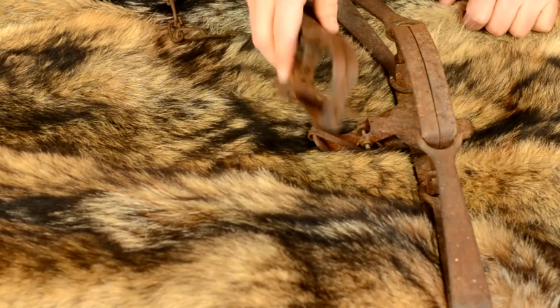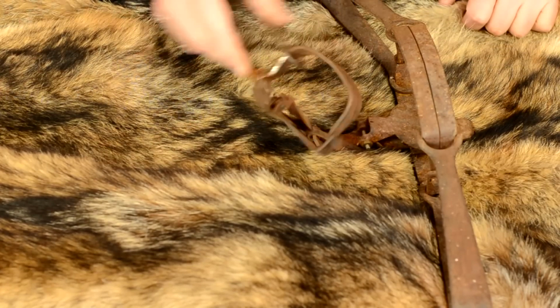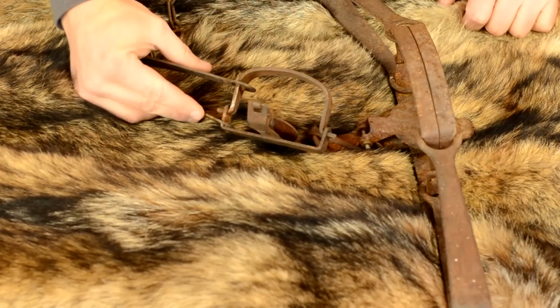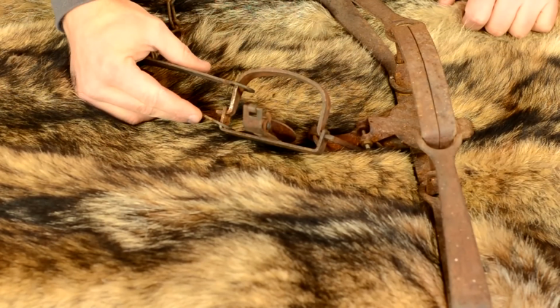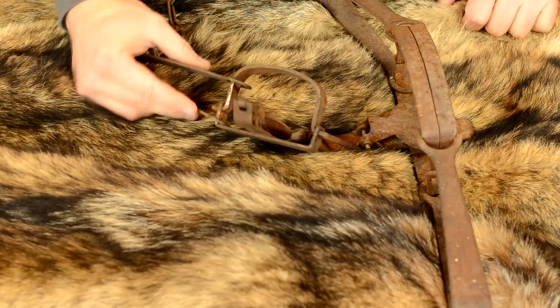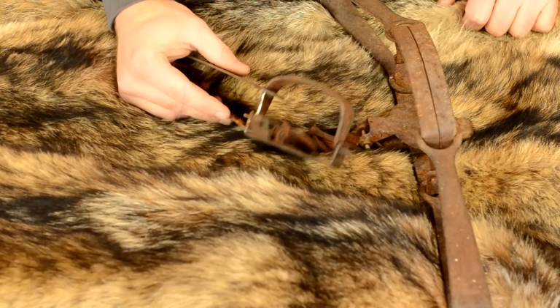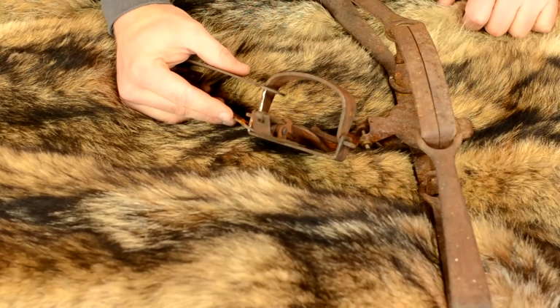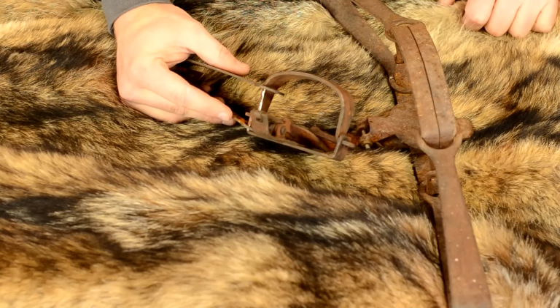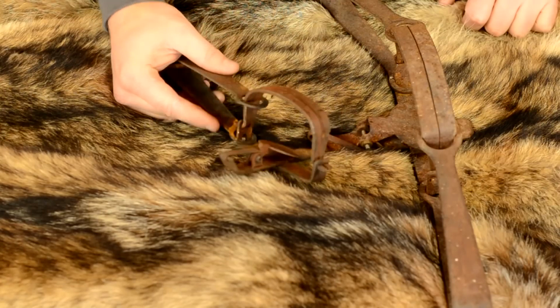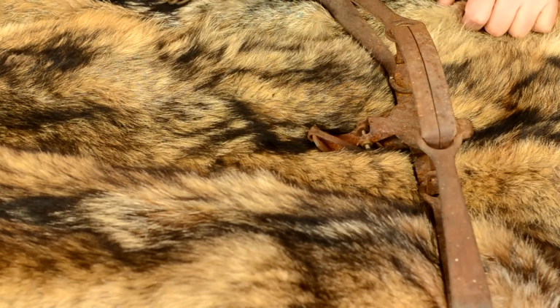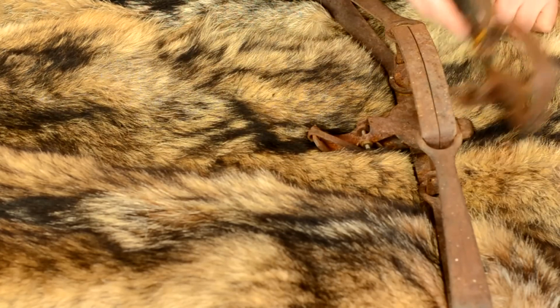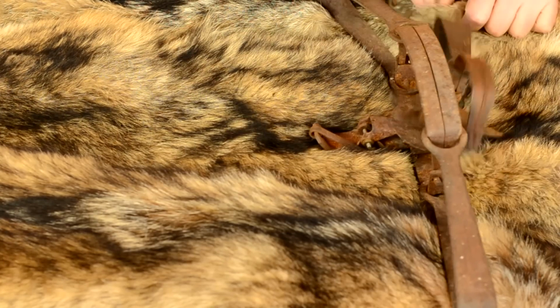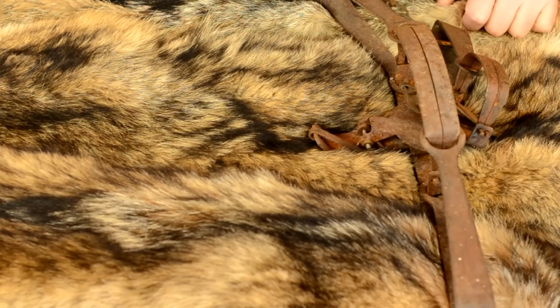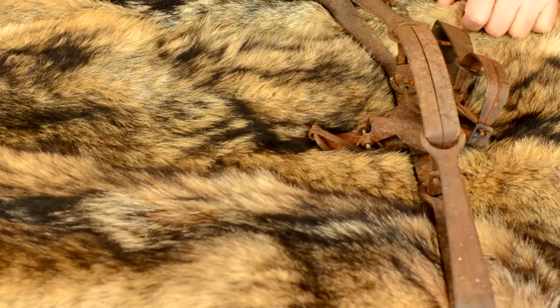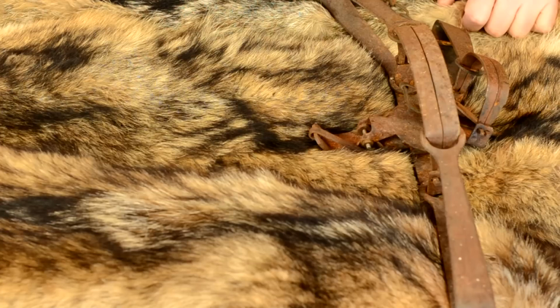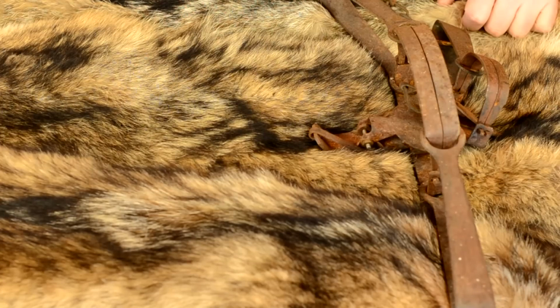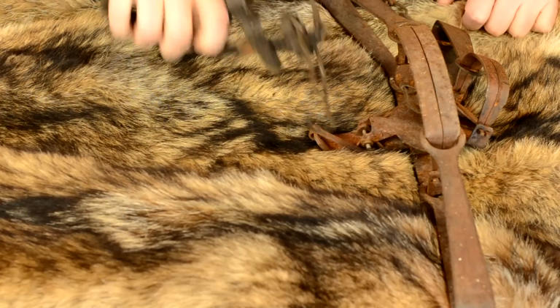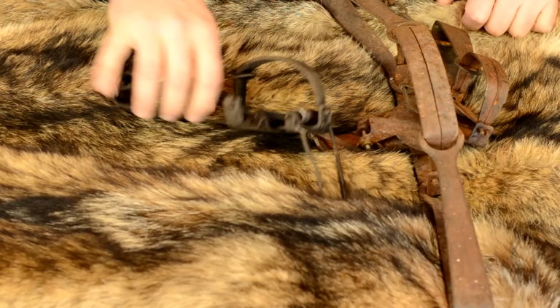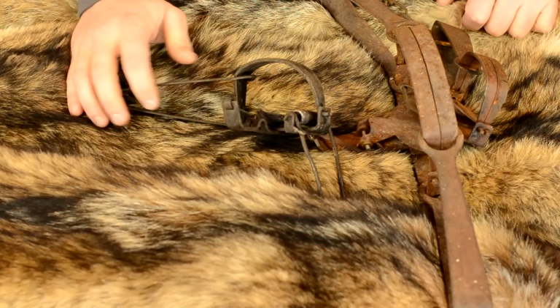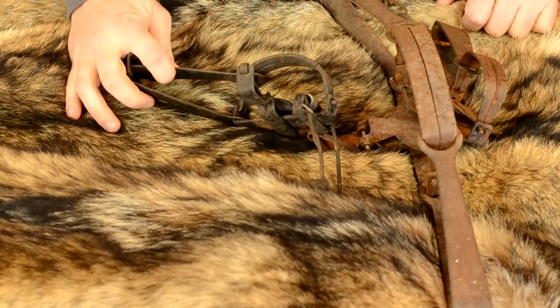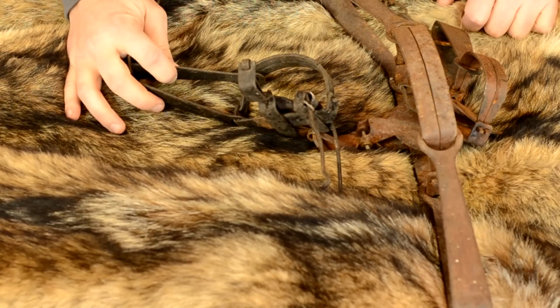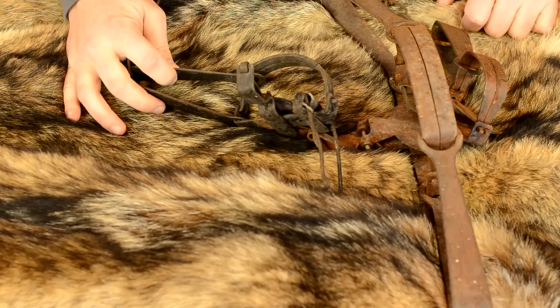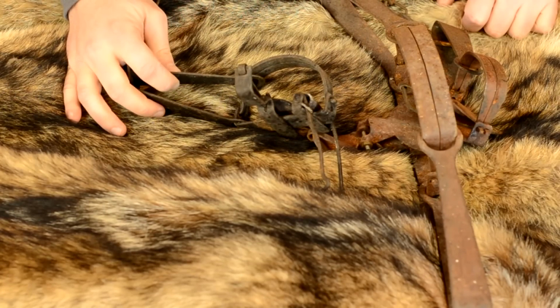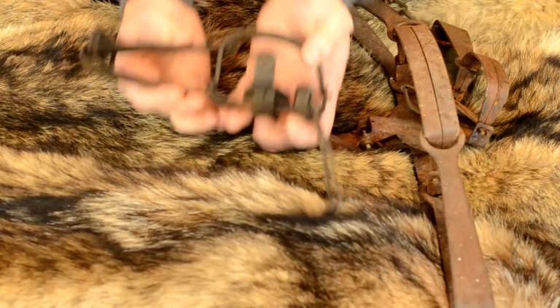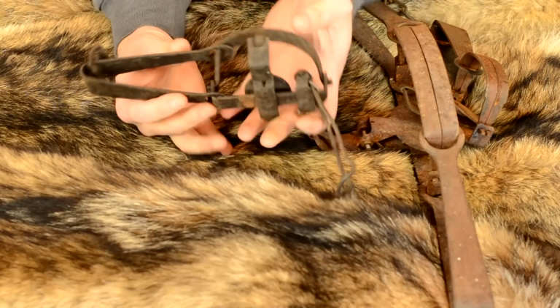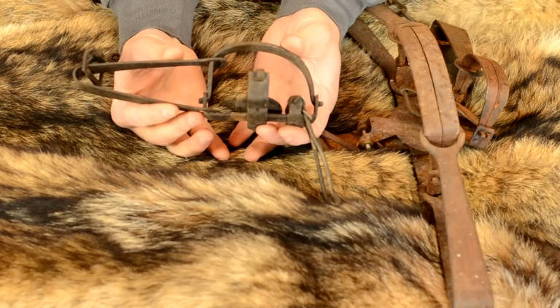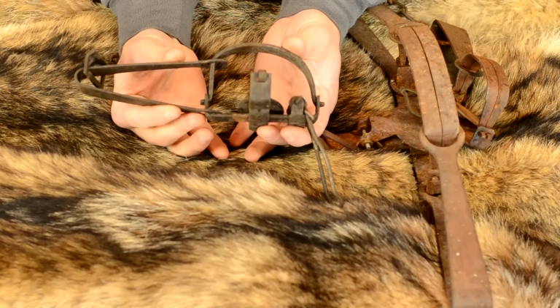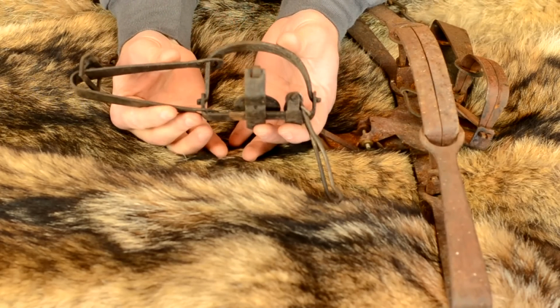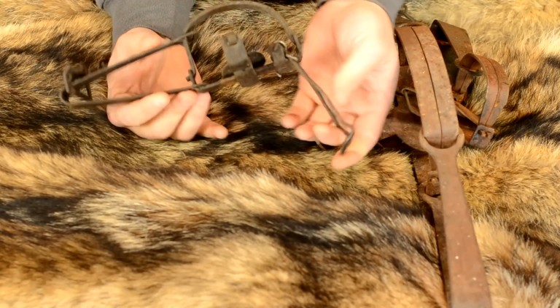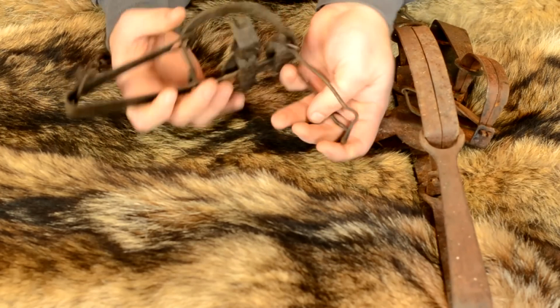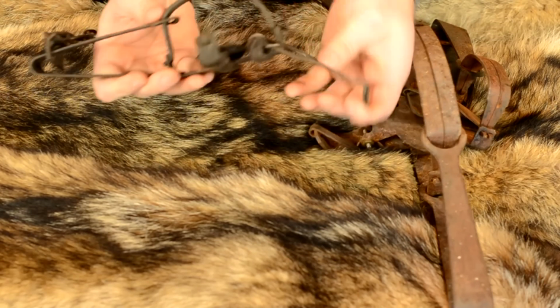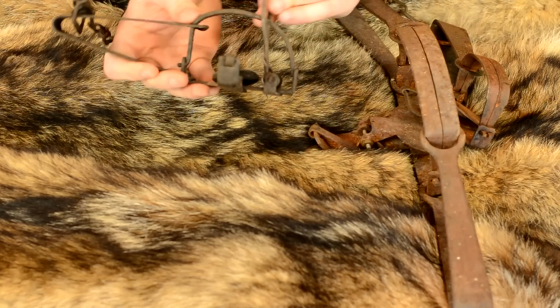Another long spring trap you may run into — not super common but more prevalent in some areas — is the stop-loss trap. You can see the single long spring here, but it also has this stop-loss mechanism built into it.